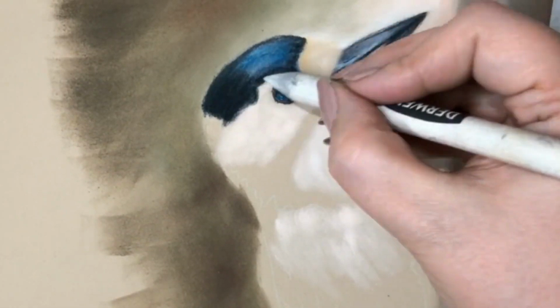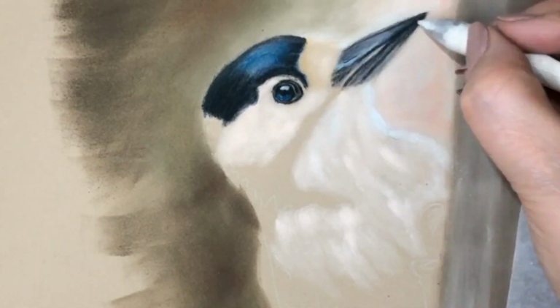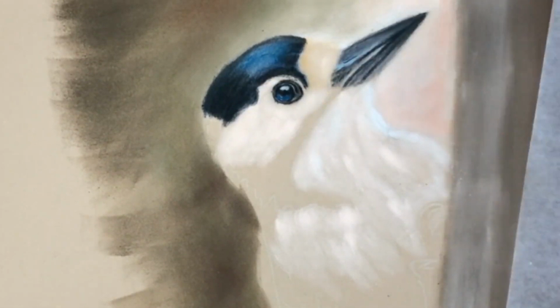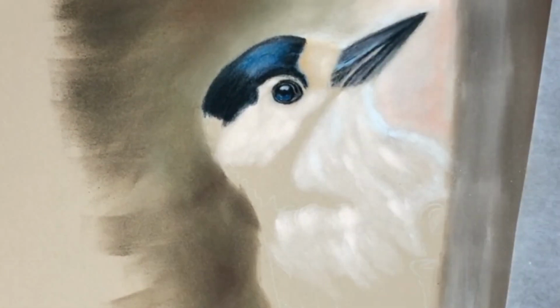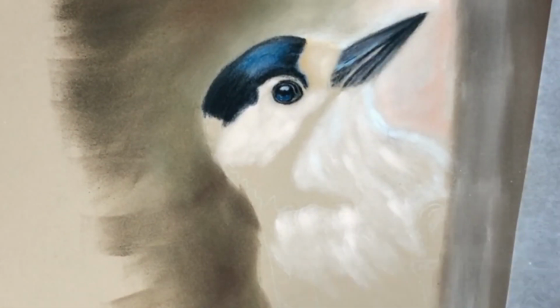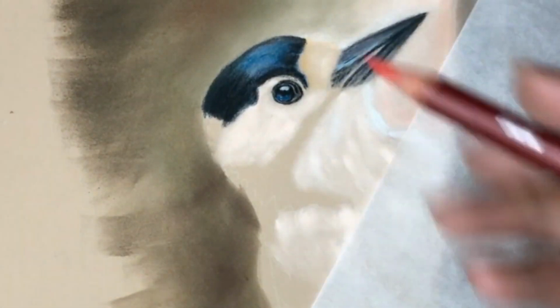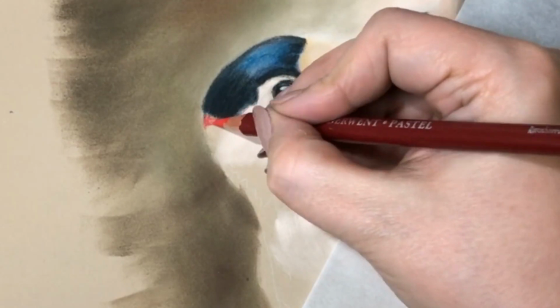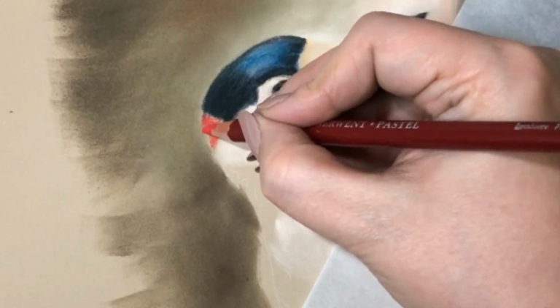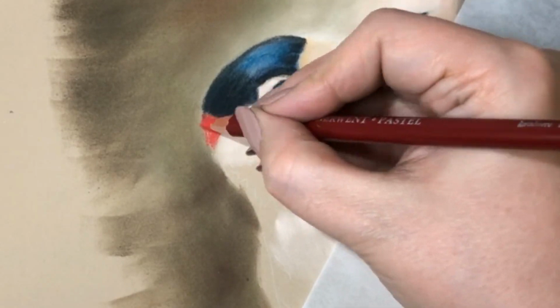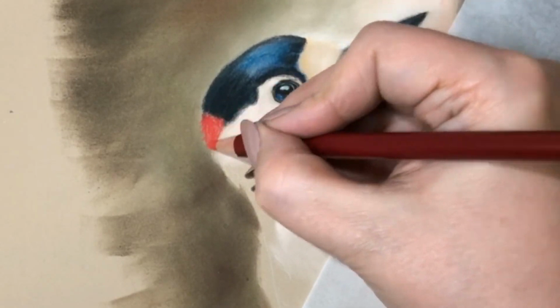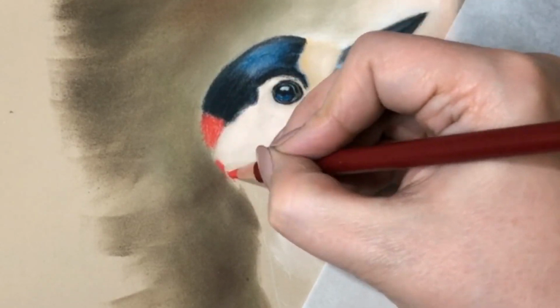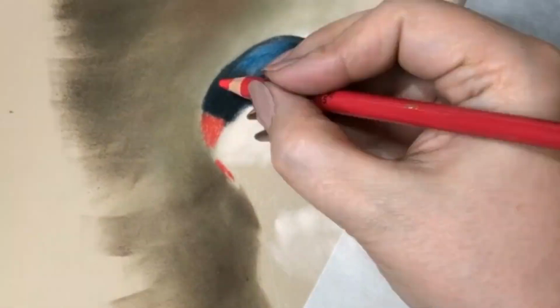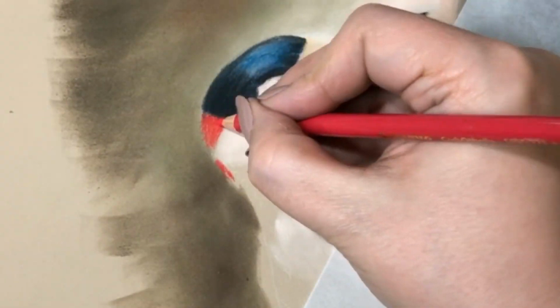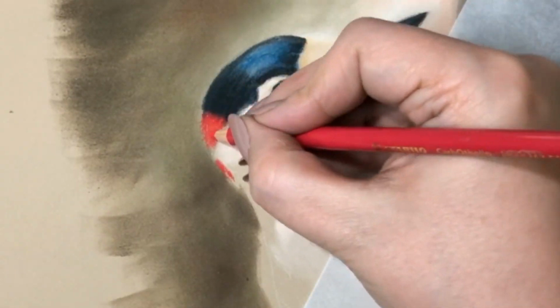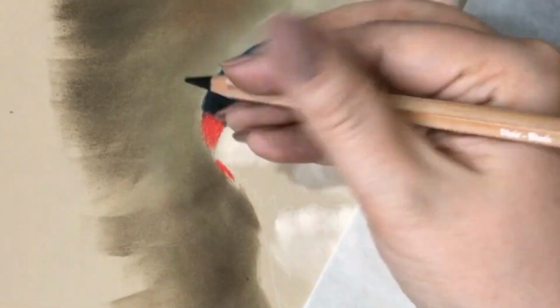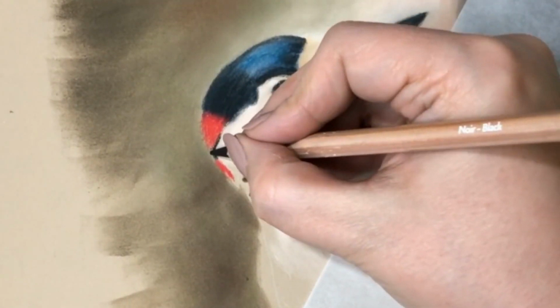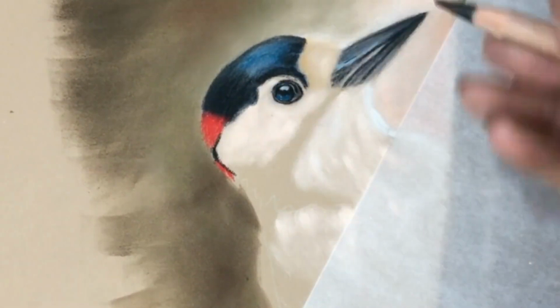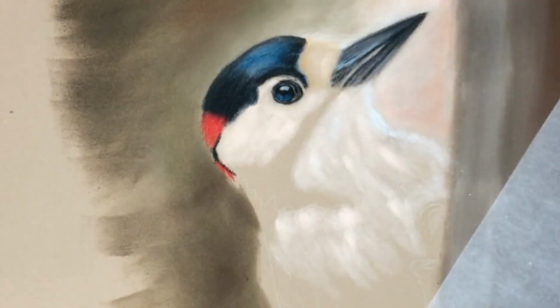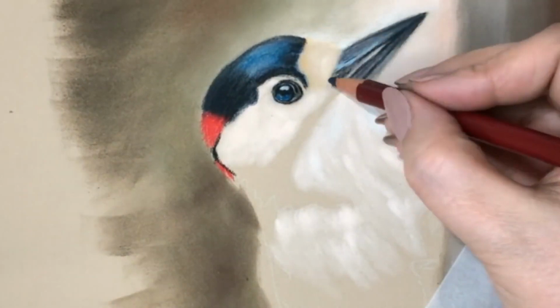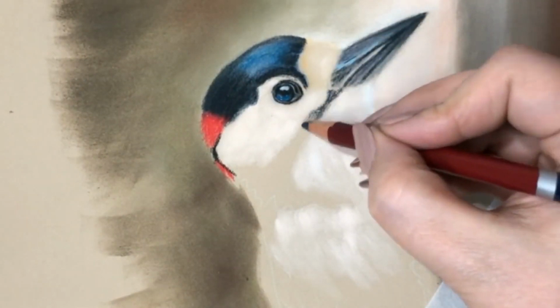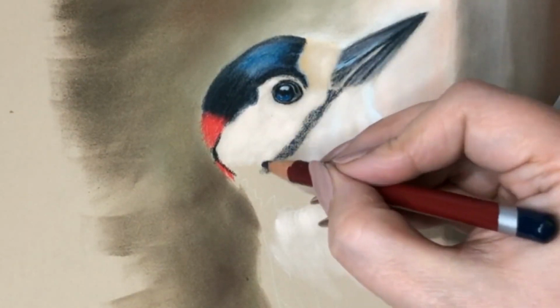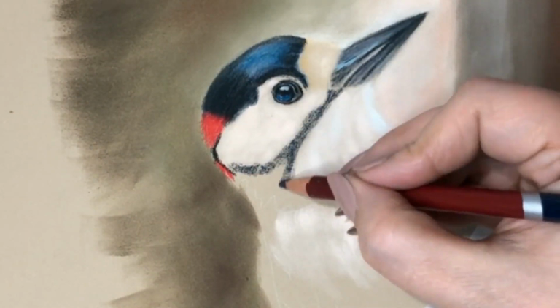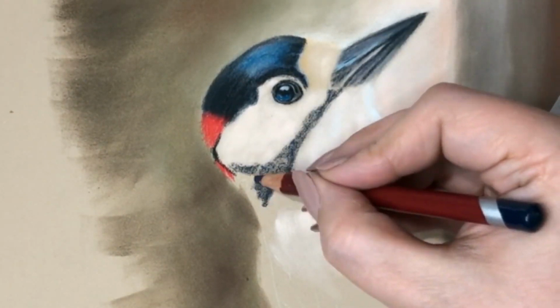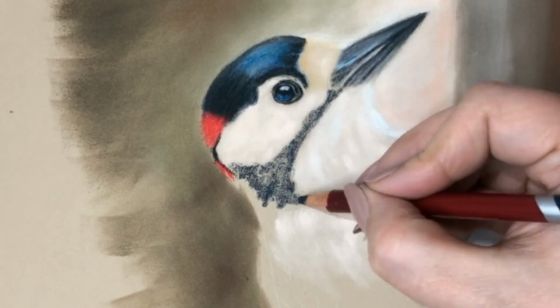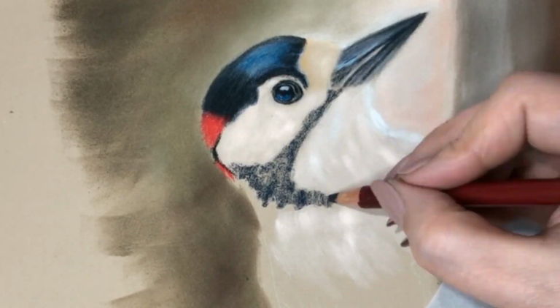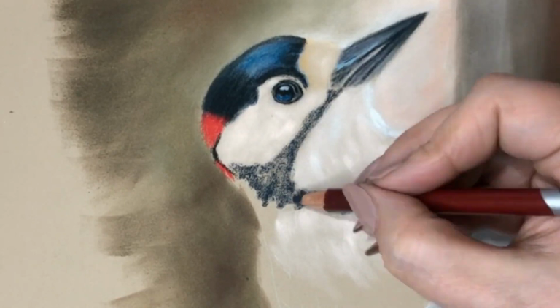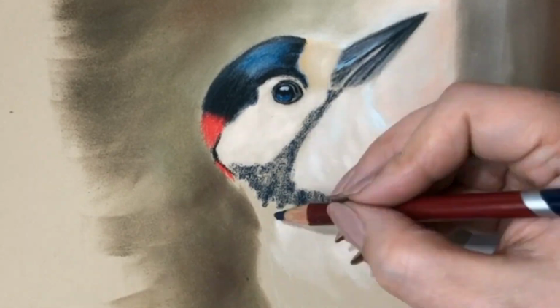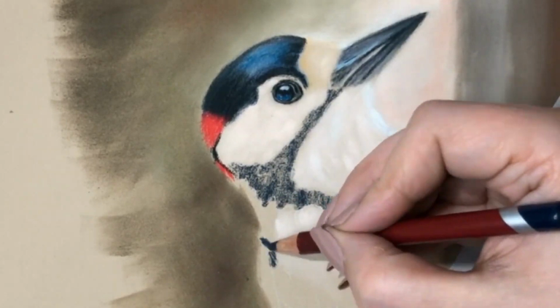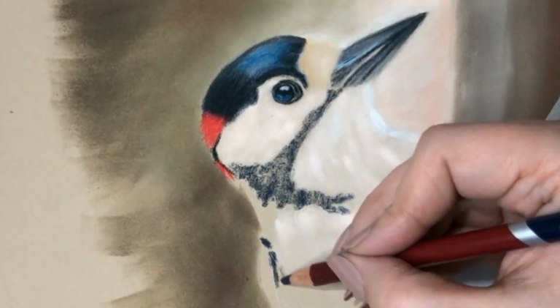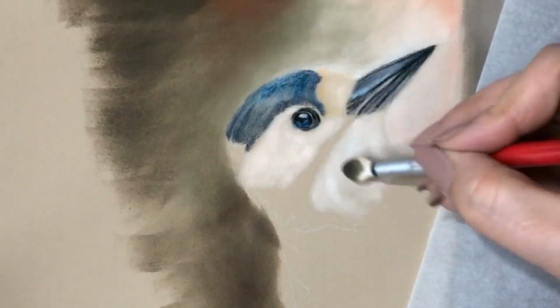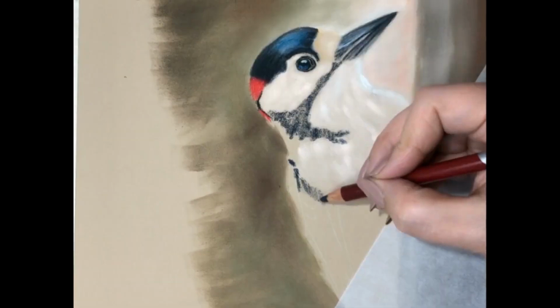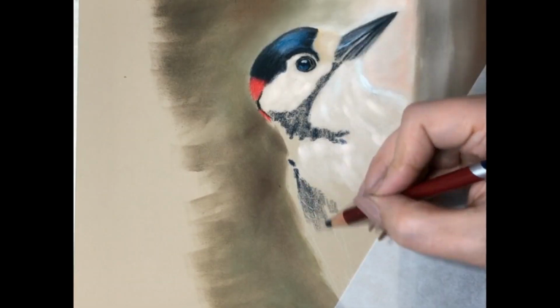In each layer I put on, I like to smooth out the lines a little bit but I never eradicate them completely. This will give you the depth and softness you need.